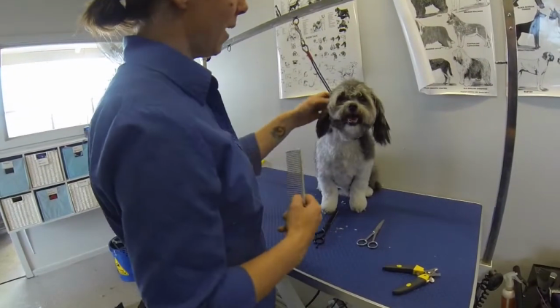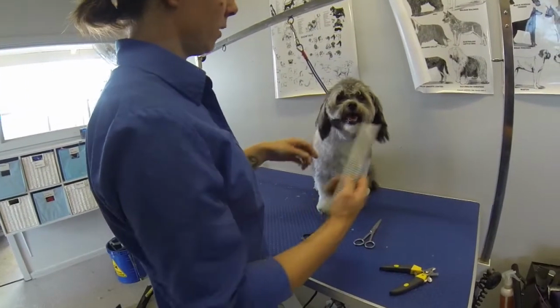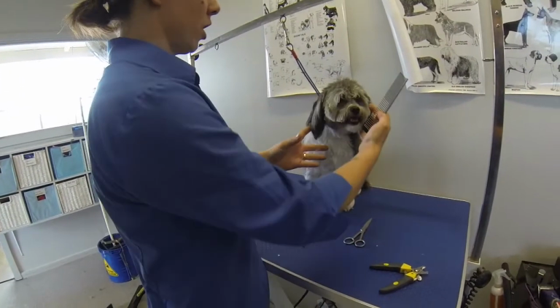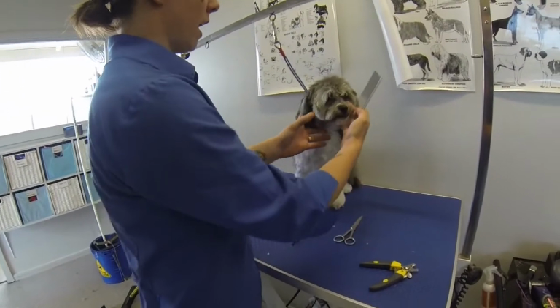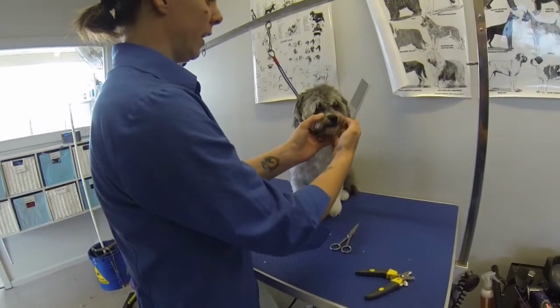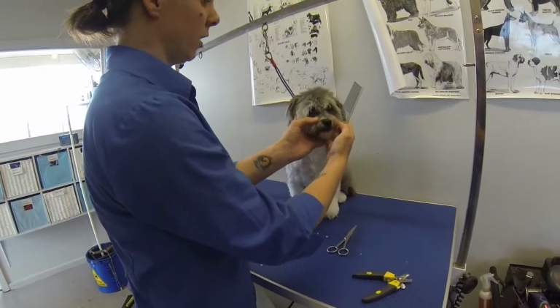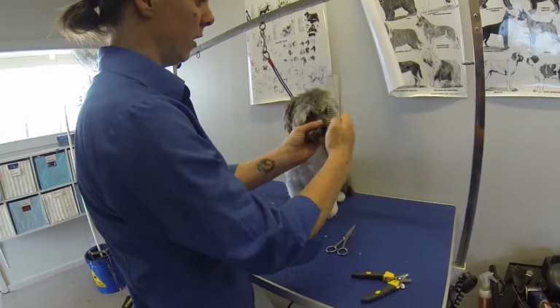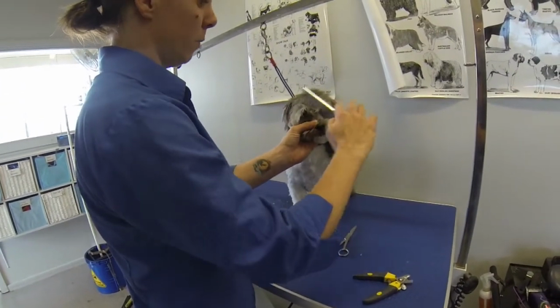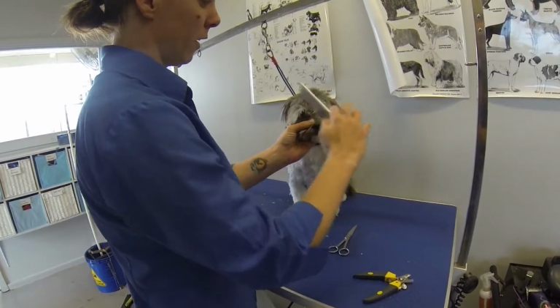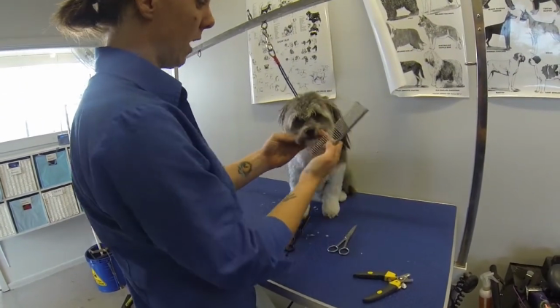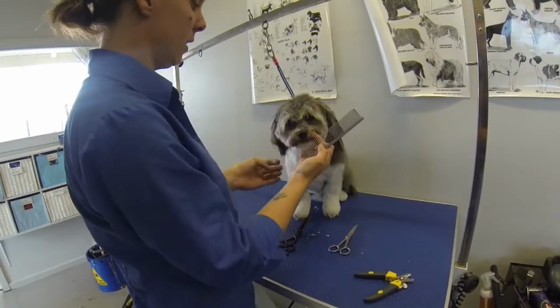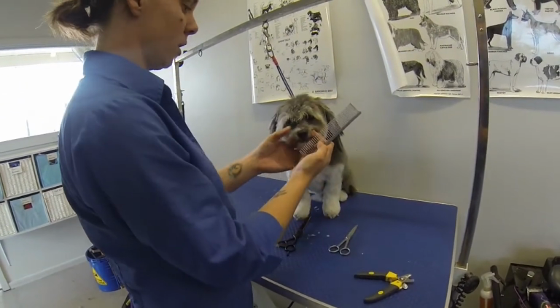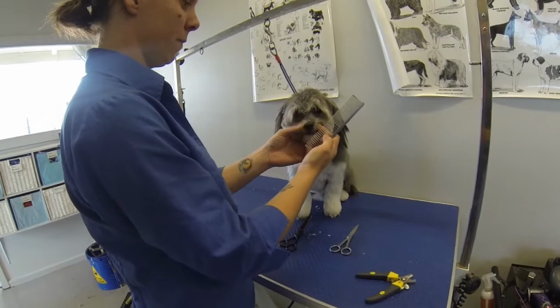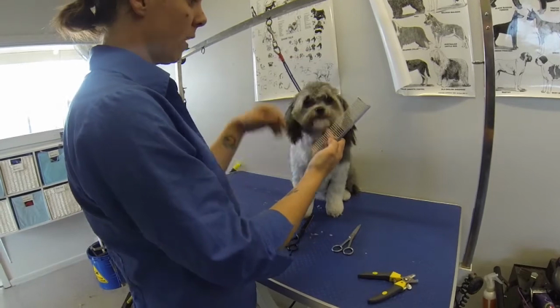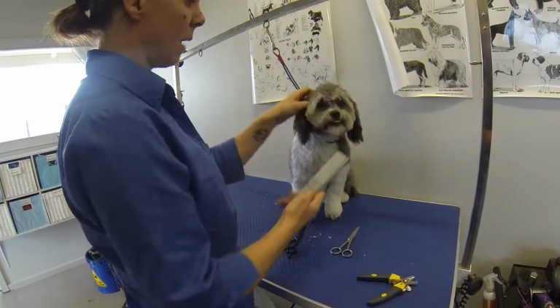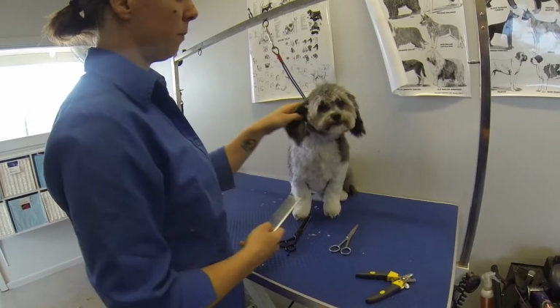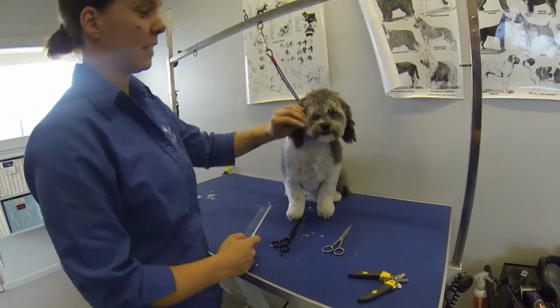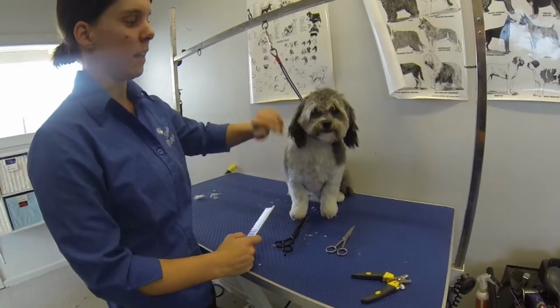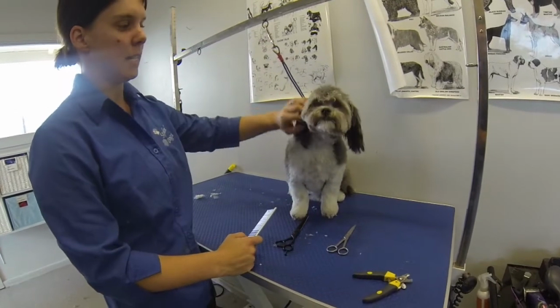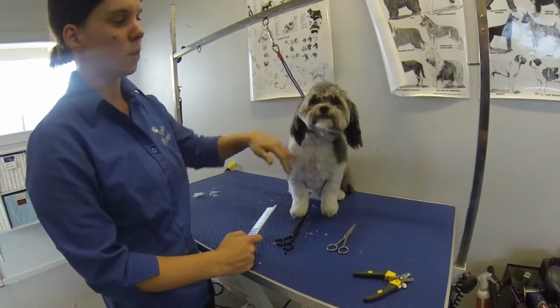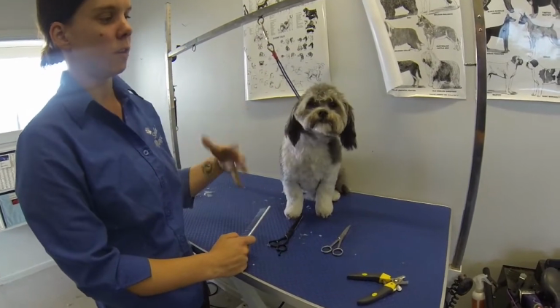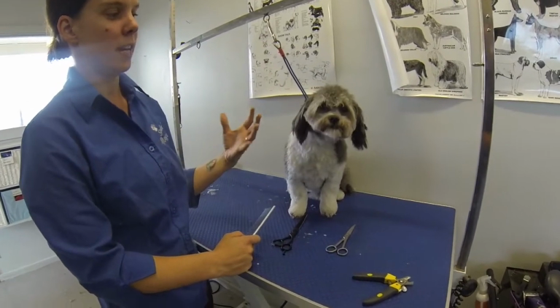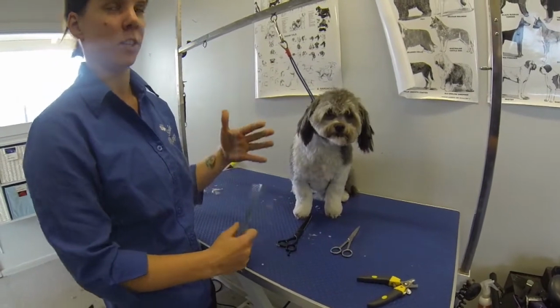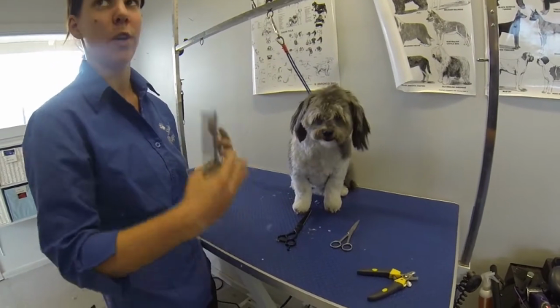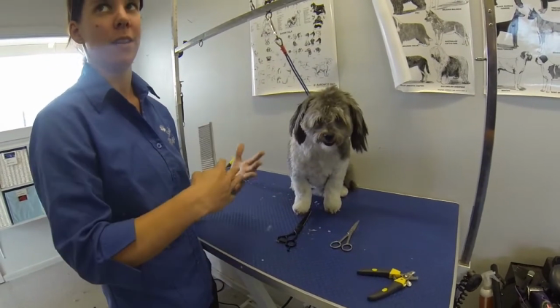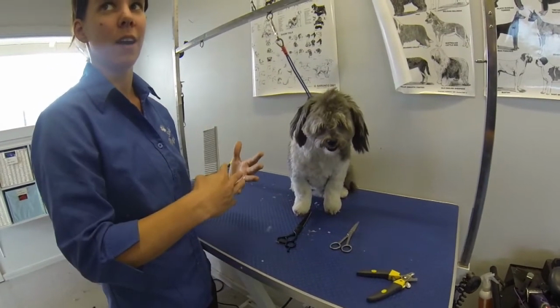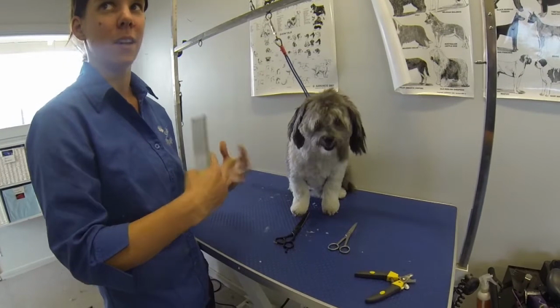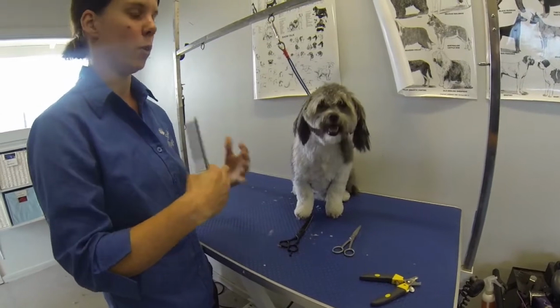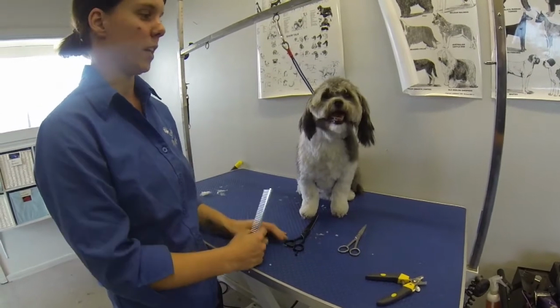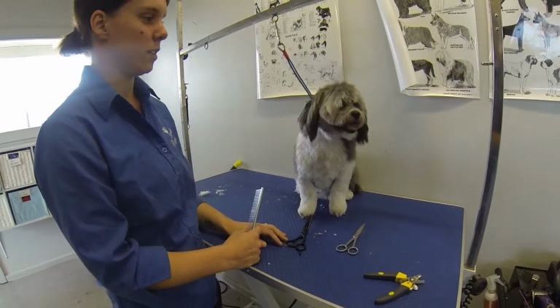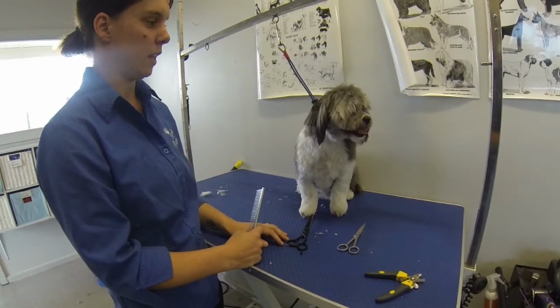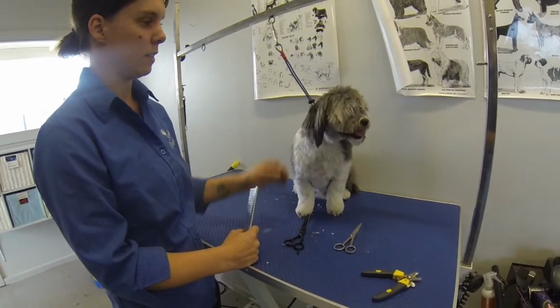So I'm just going to show you how we can actually trim around their eyes here. And why is that important? Basically so they can see, but also so the hair doesn't actually grow into their eyes, and cause irritations and things.